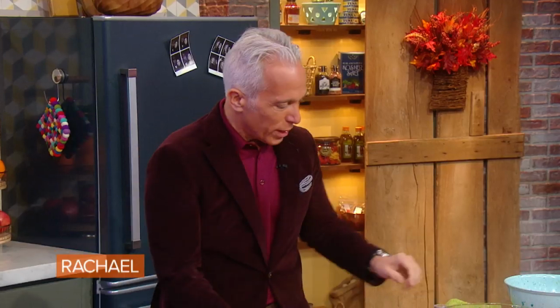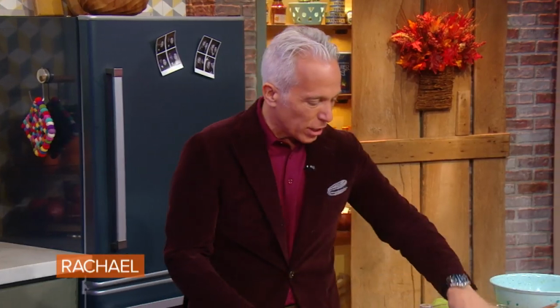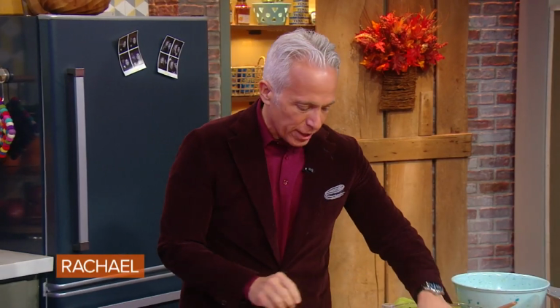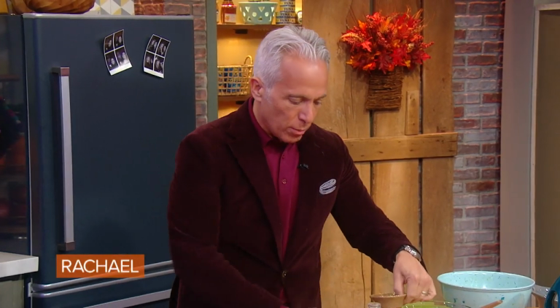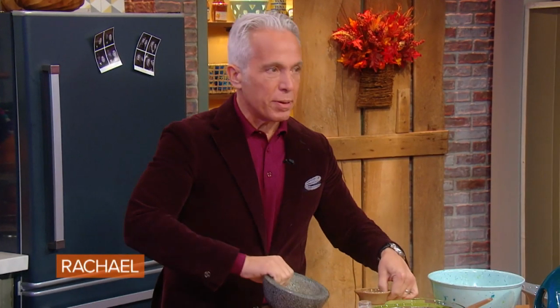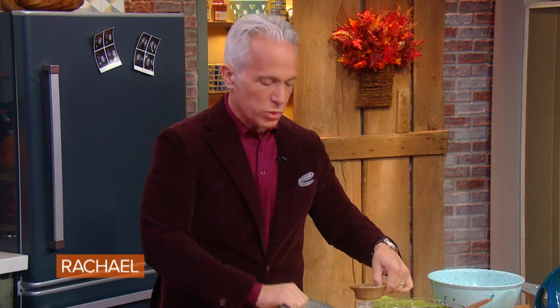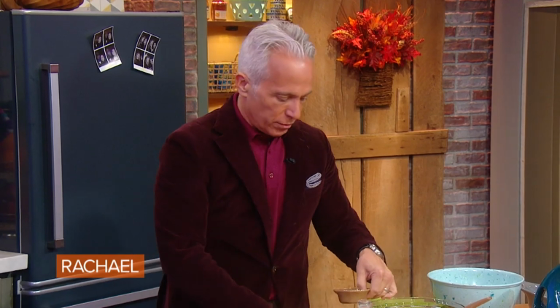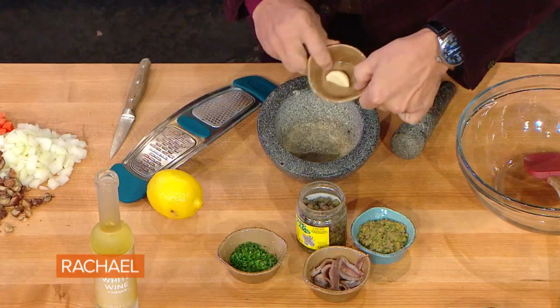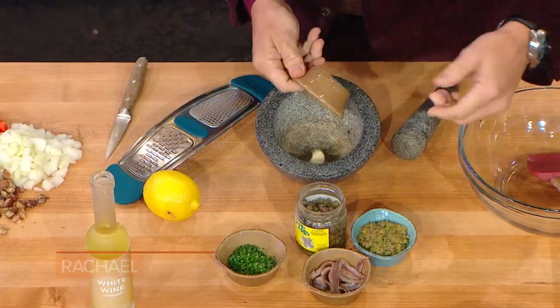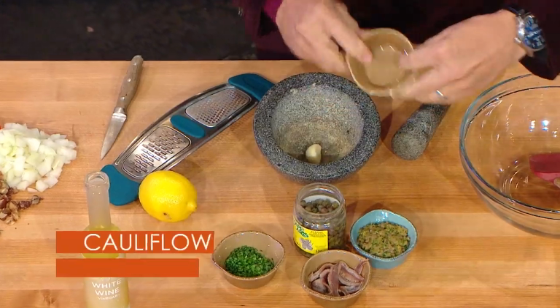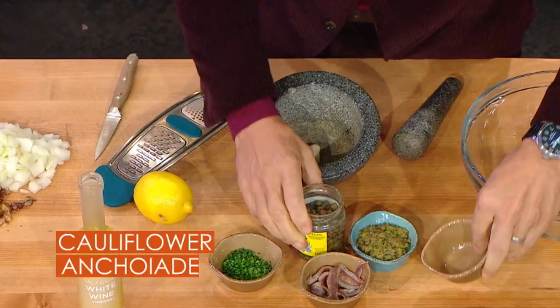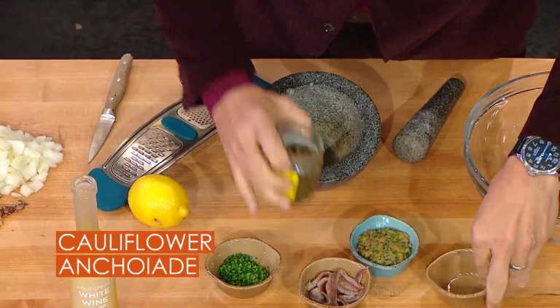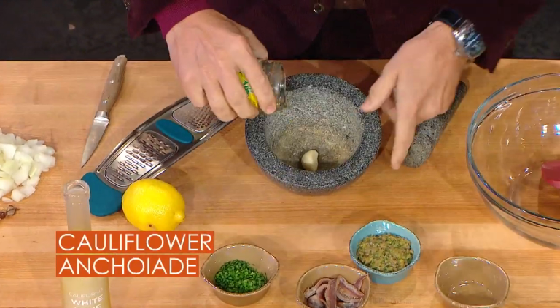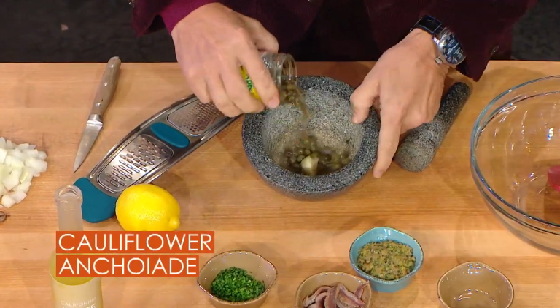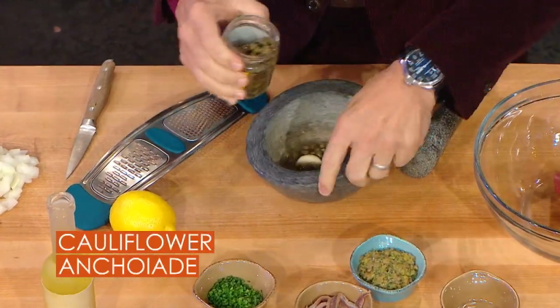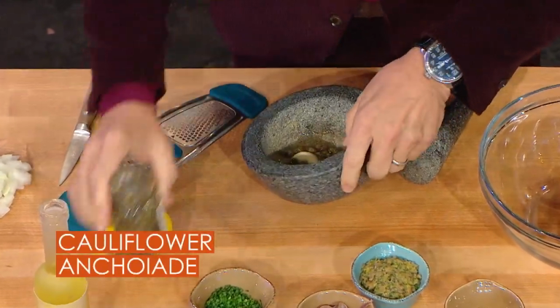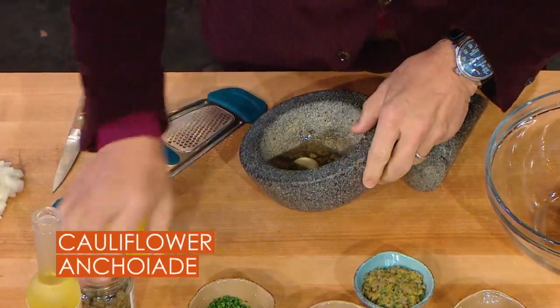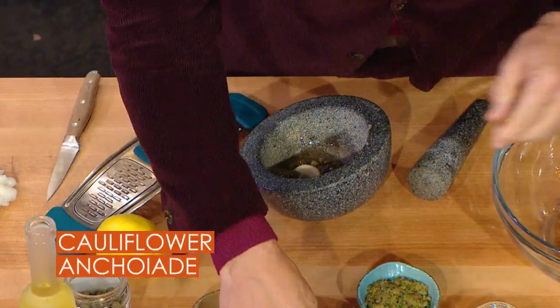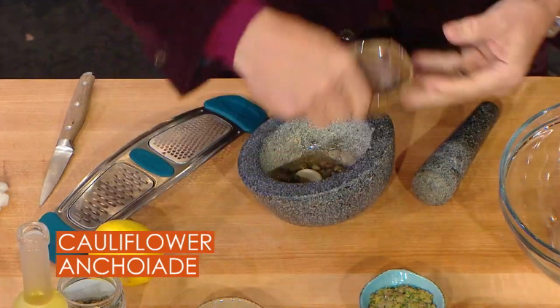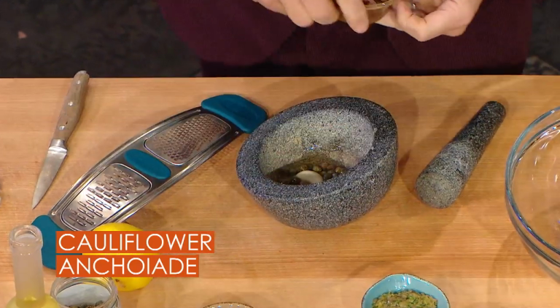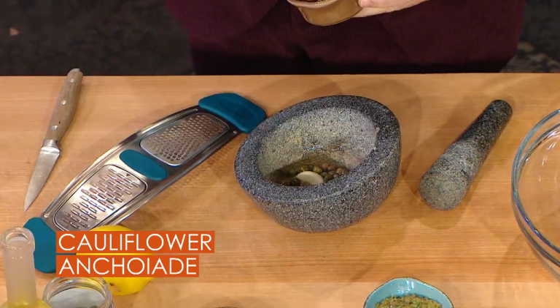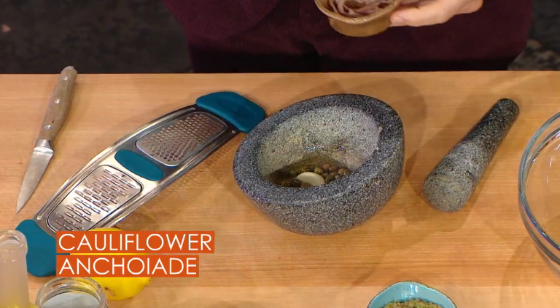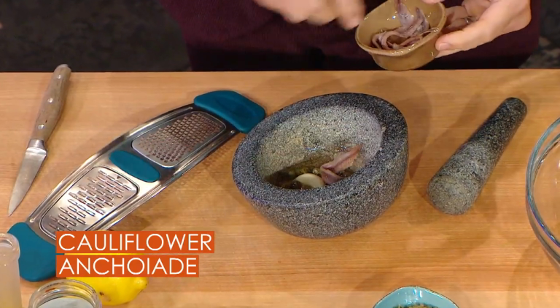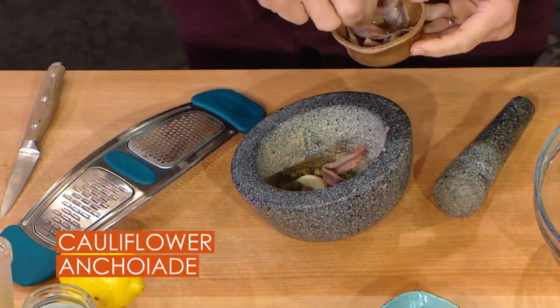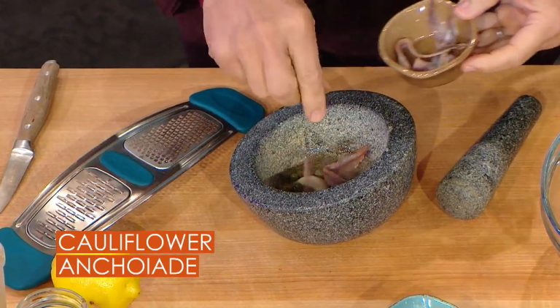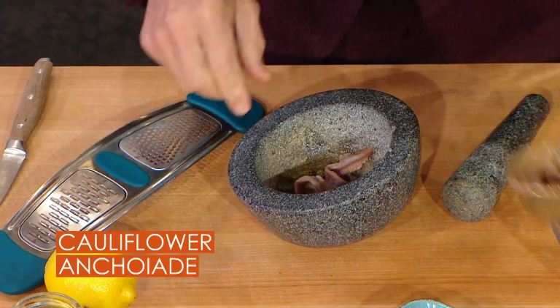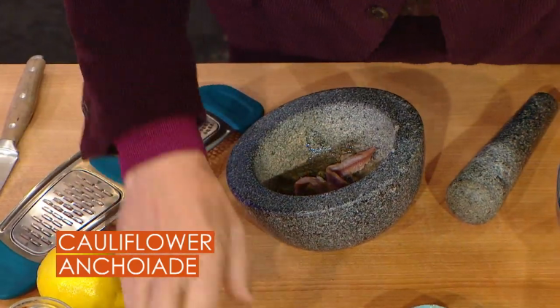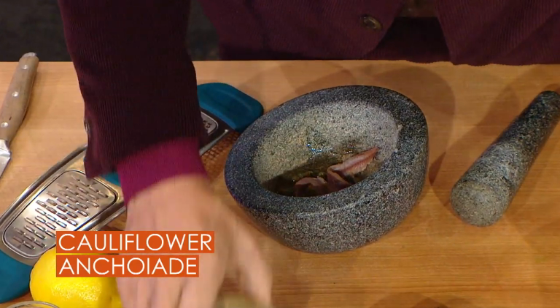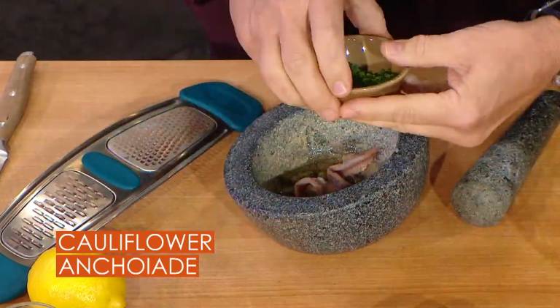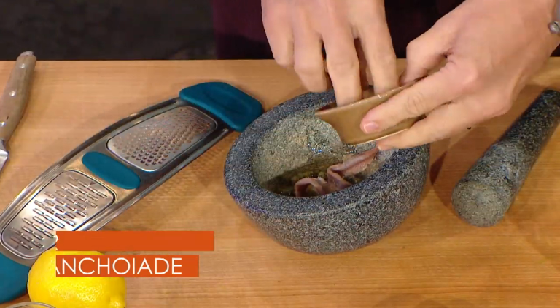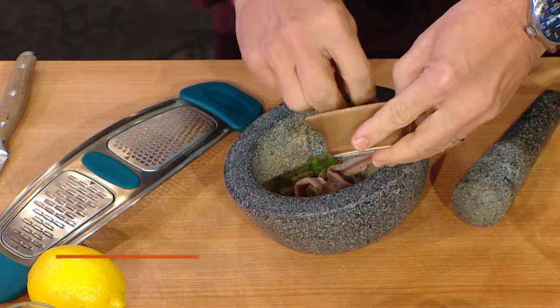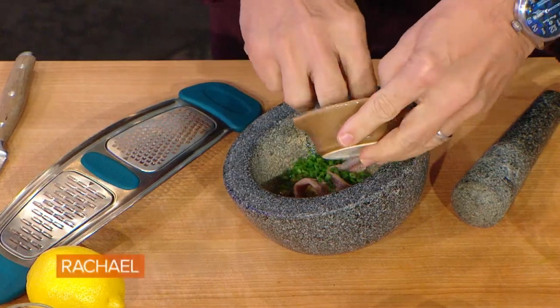So we're gonna take a garlic — and this is a mortar and pestle, which I love. A garlic. It's very simple to make. Some capers, a little bit of anchovies — one or two anchovies. Let's put two. Or four.